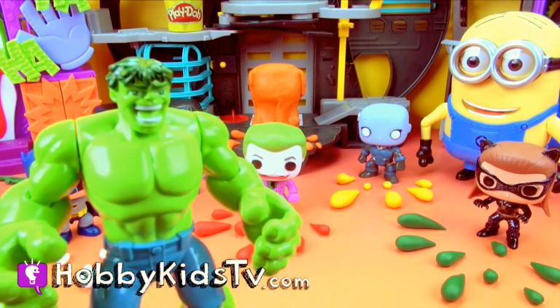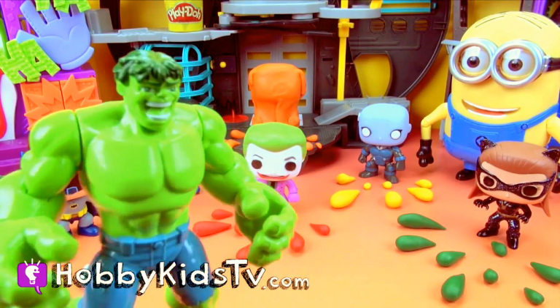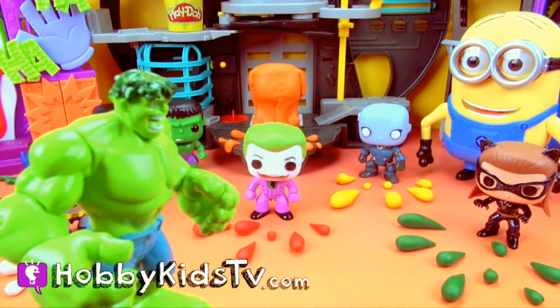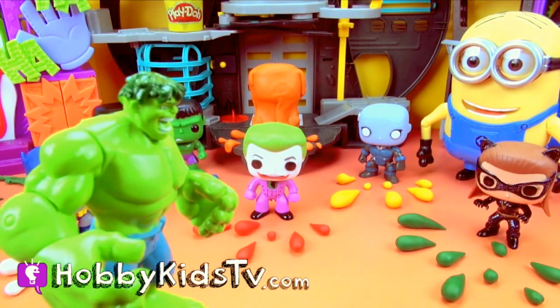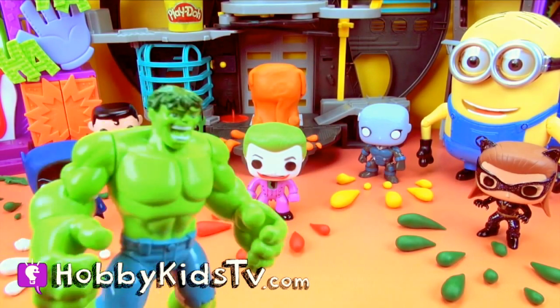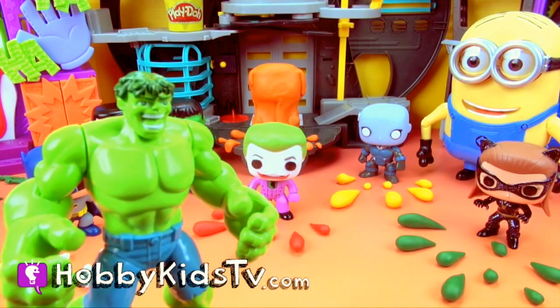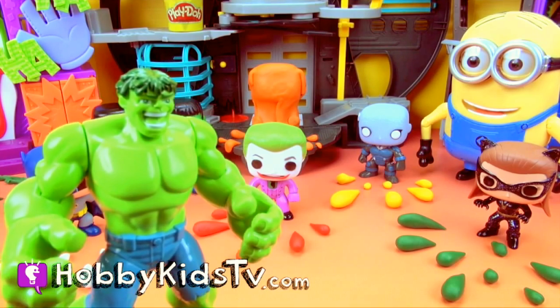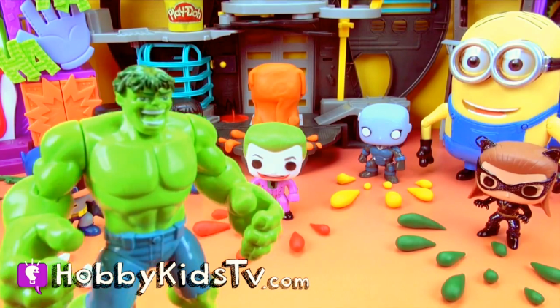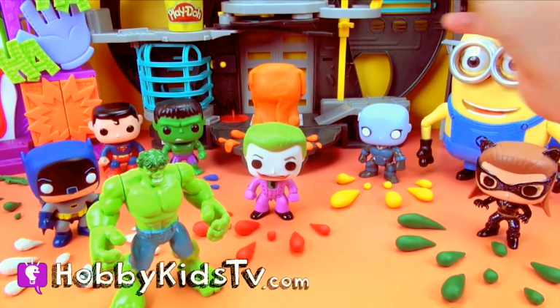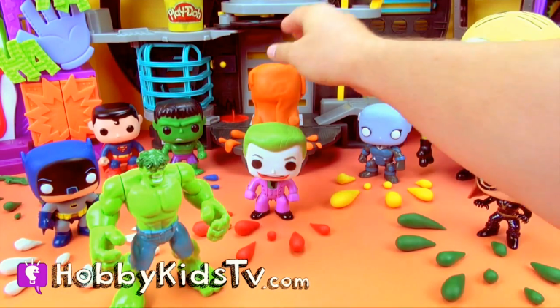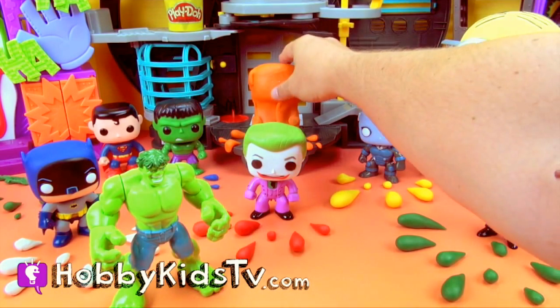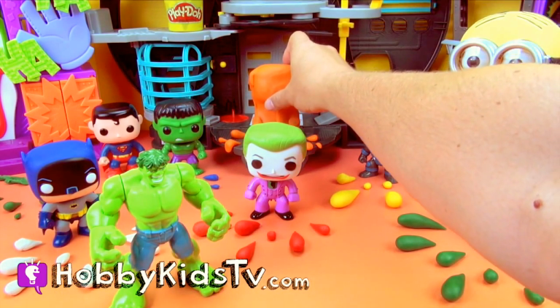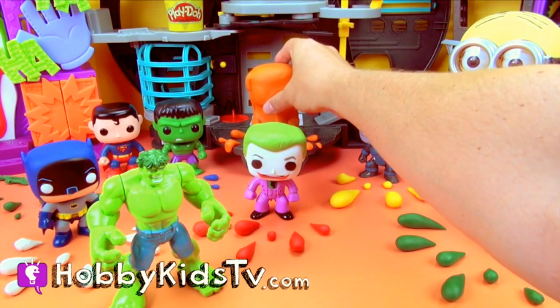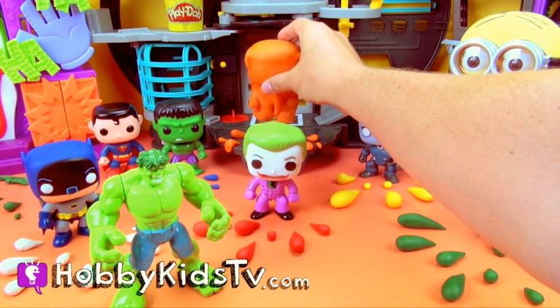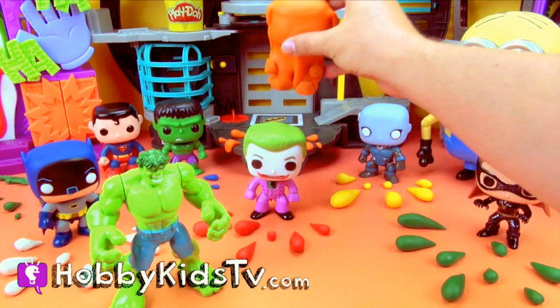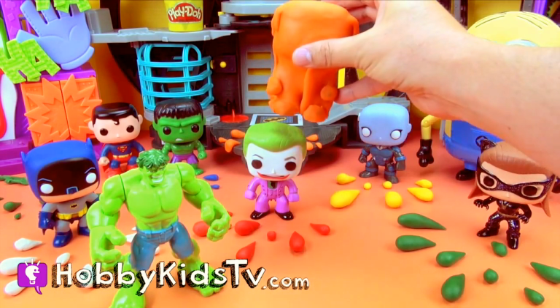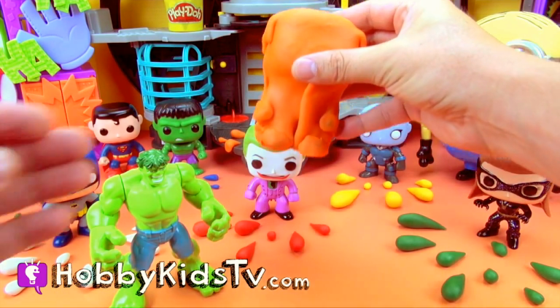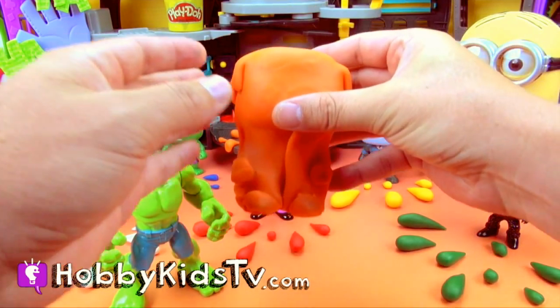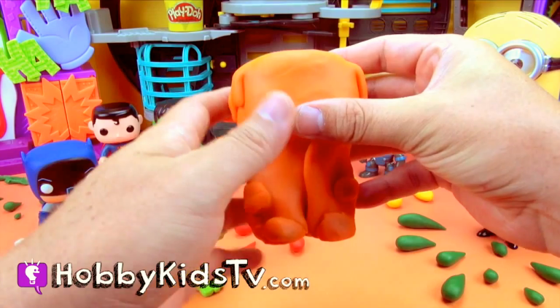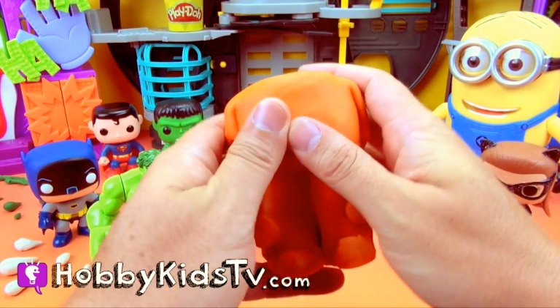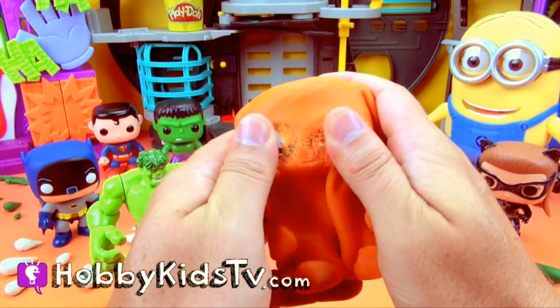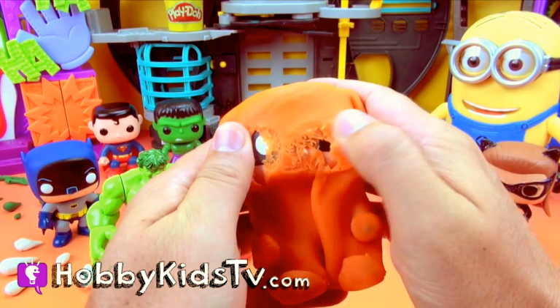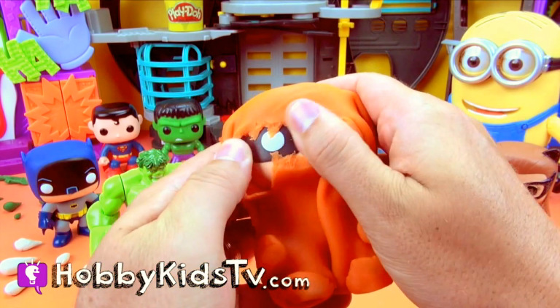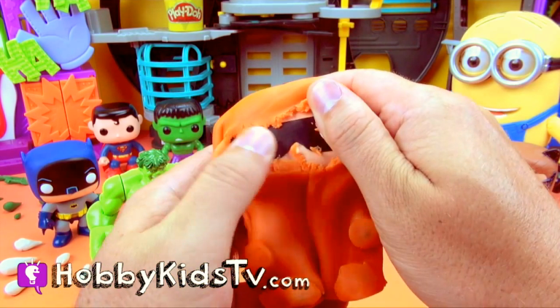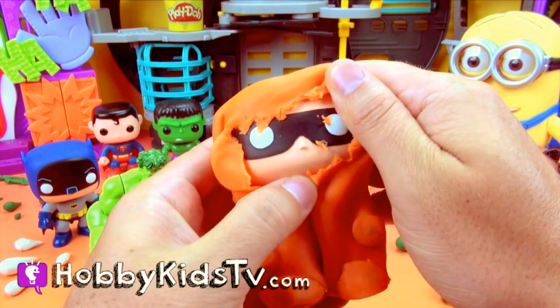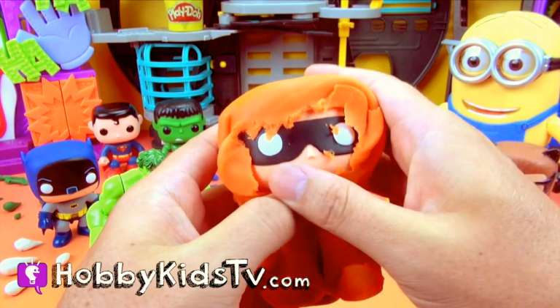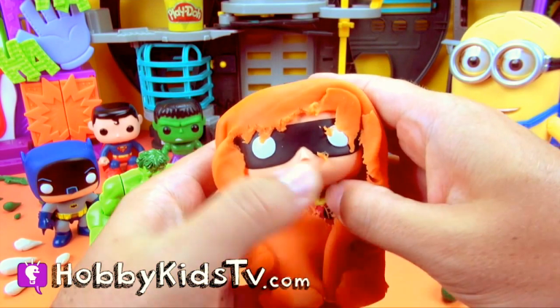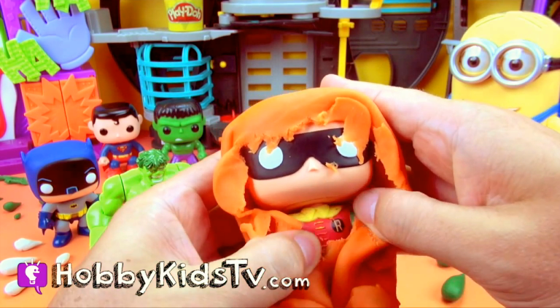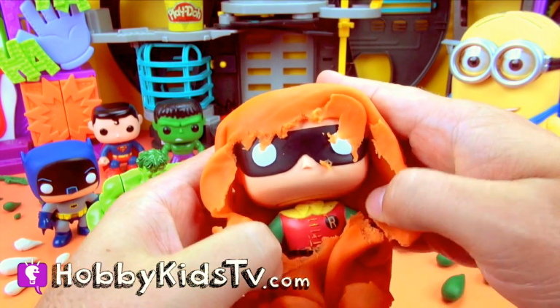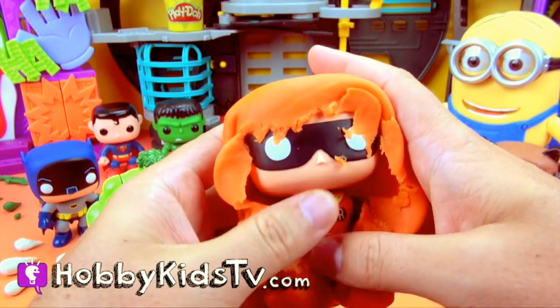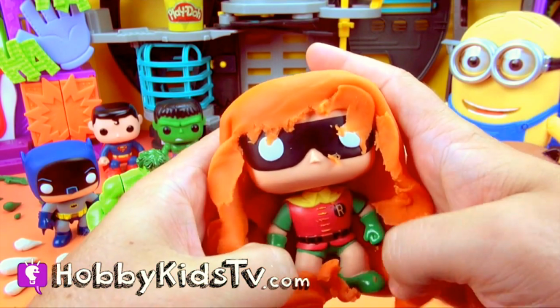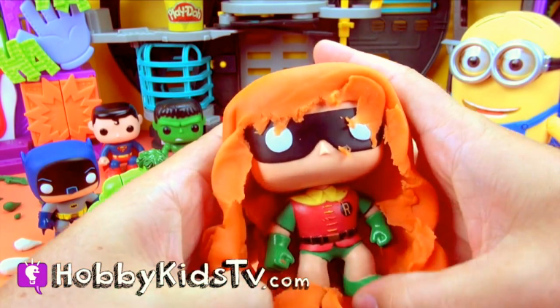That leaves orange left! Let's open orange! Who could it be? He's got a mask! It's Robin!